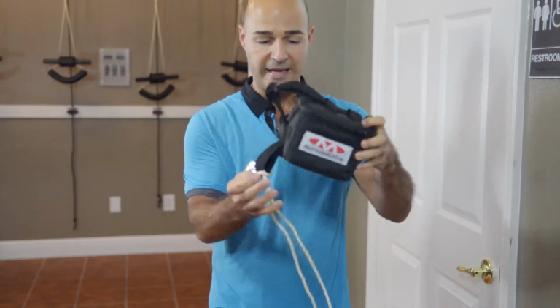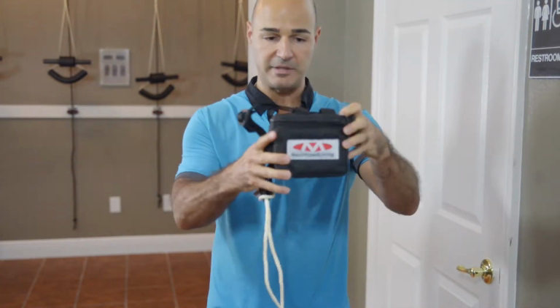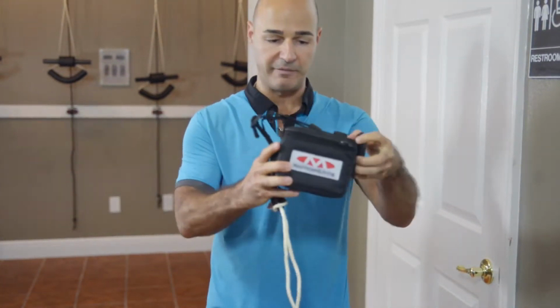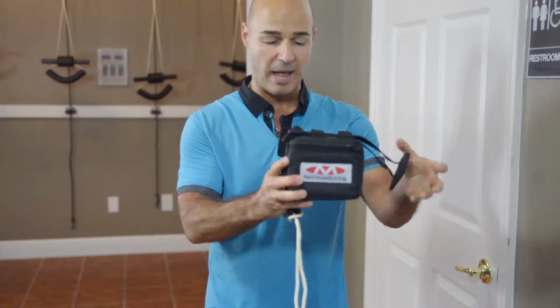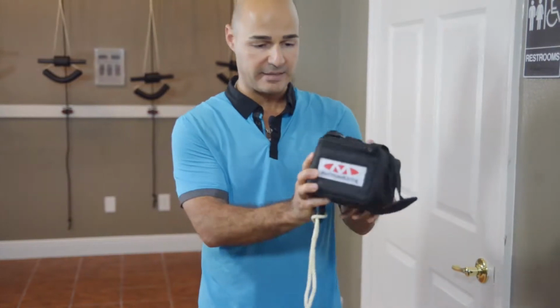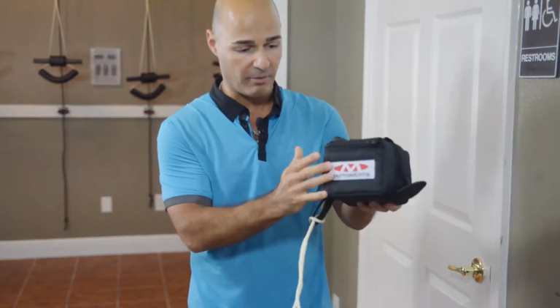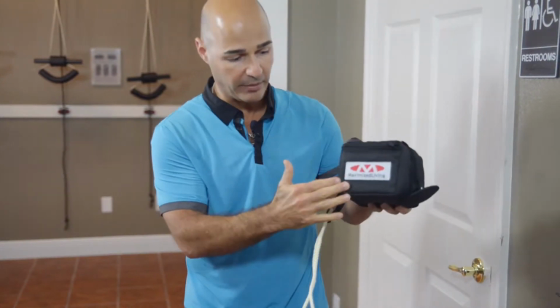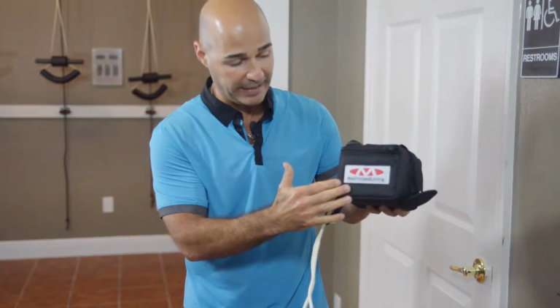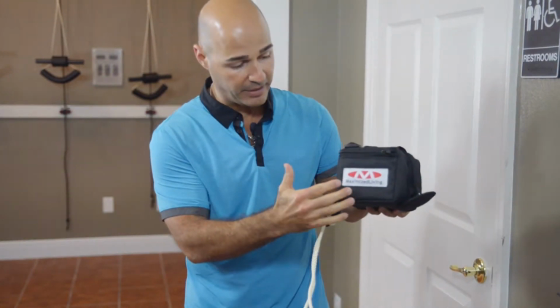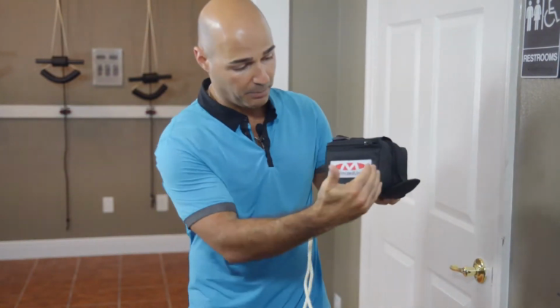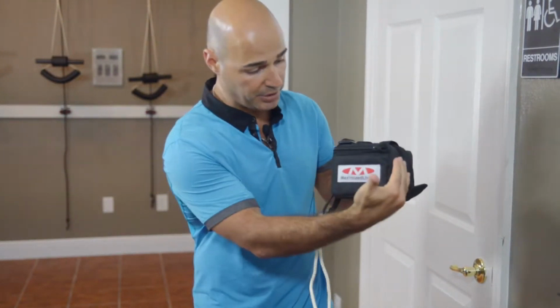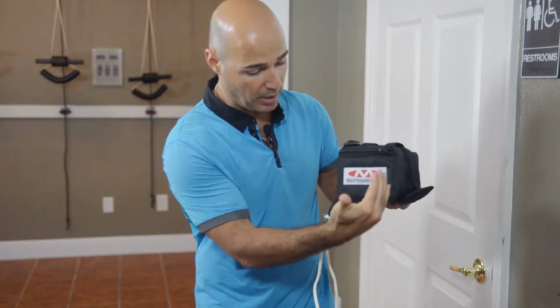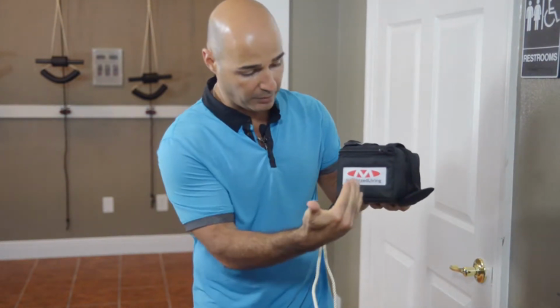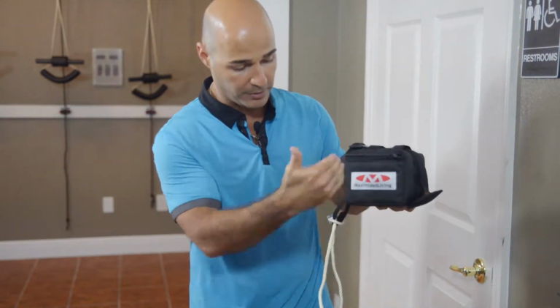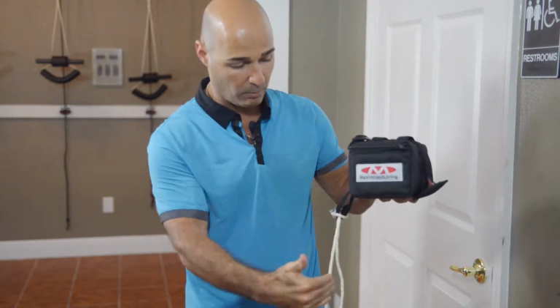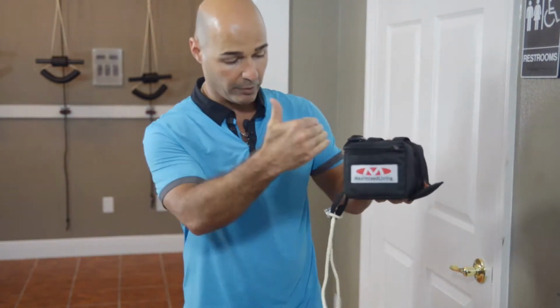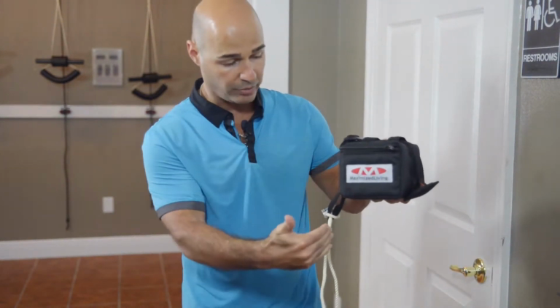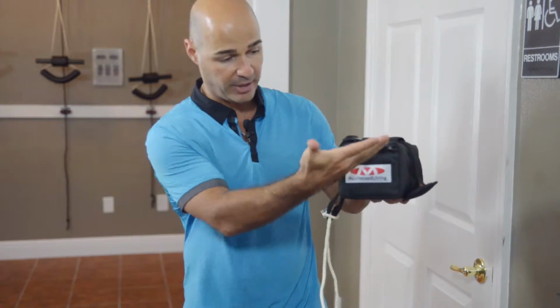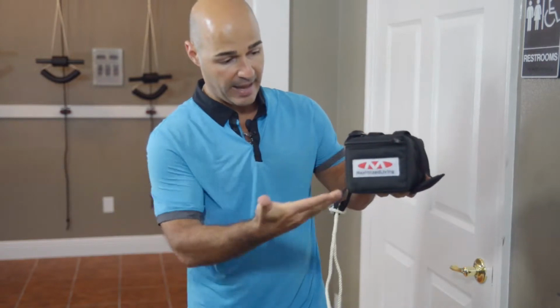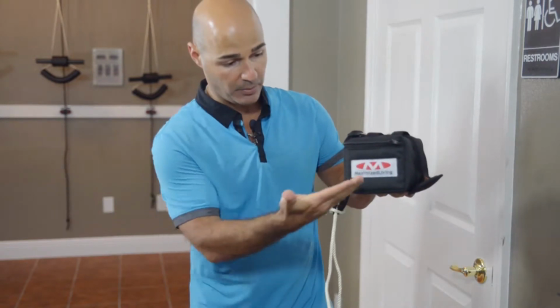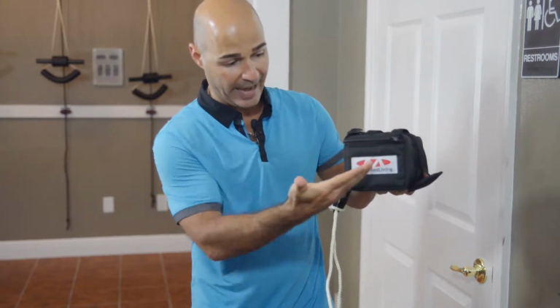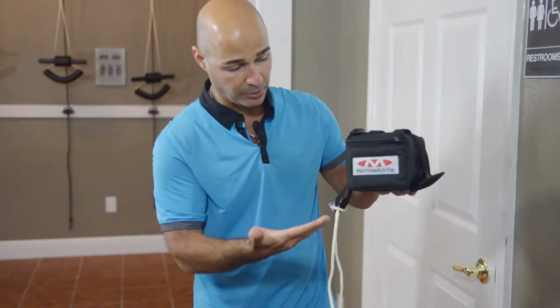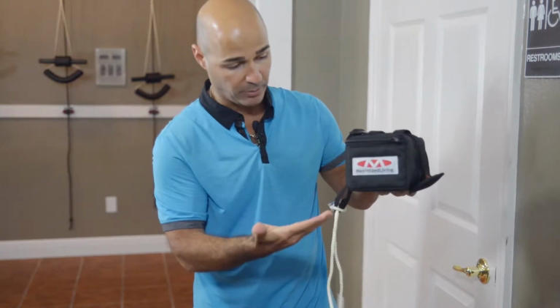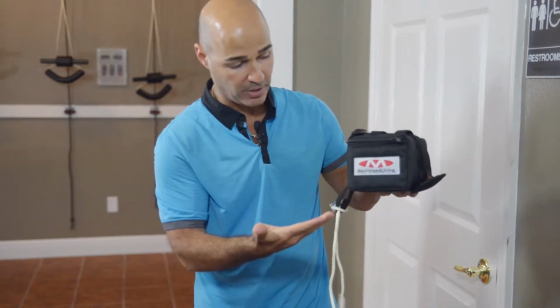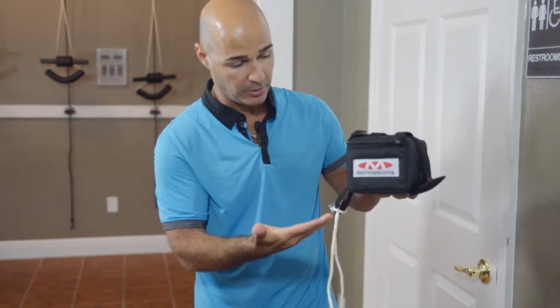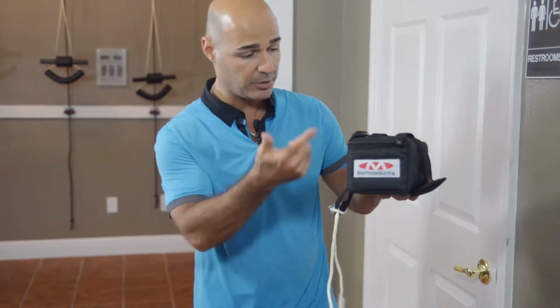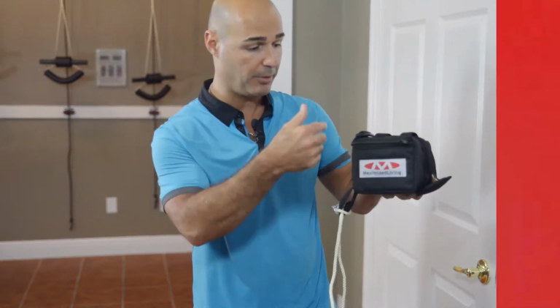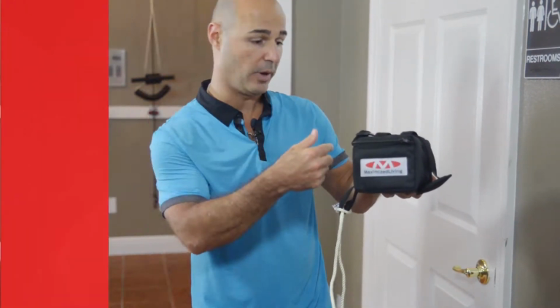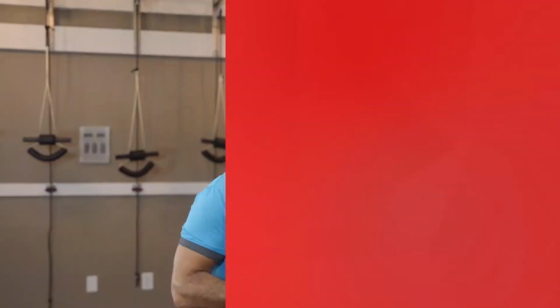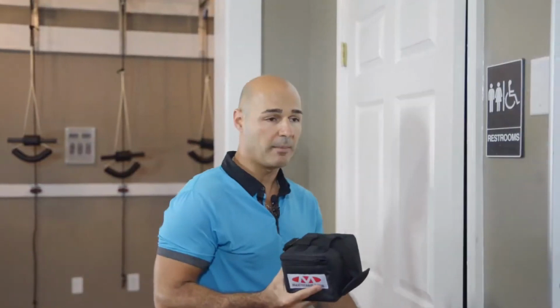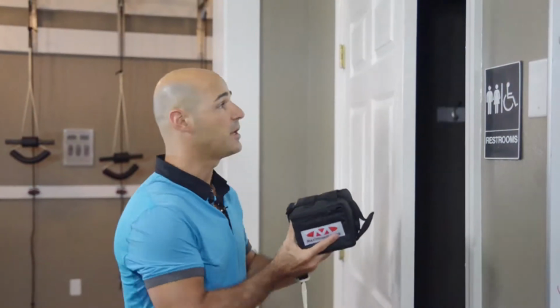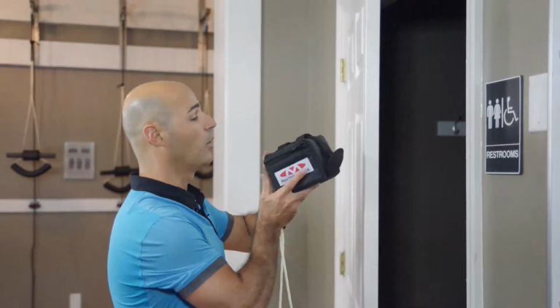The idea of this blocking system right here is to push the unit off the door so you get a more vertical traction as opposed to an angular traction when it's installed directly to the door. So let's show you how we put it through the door and go ahead and put this on the door.